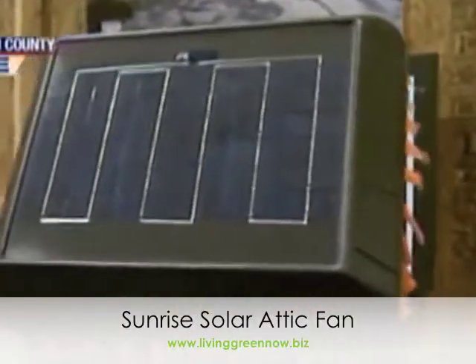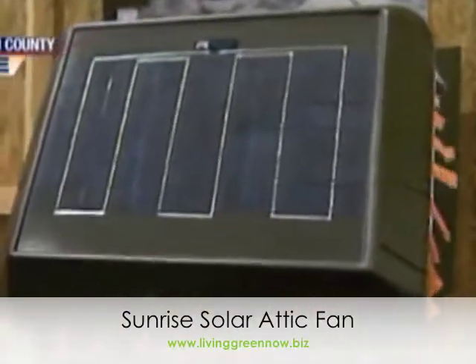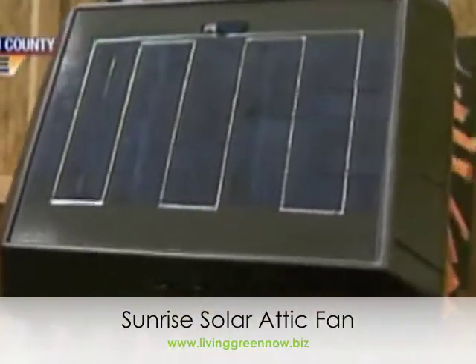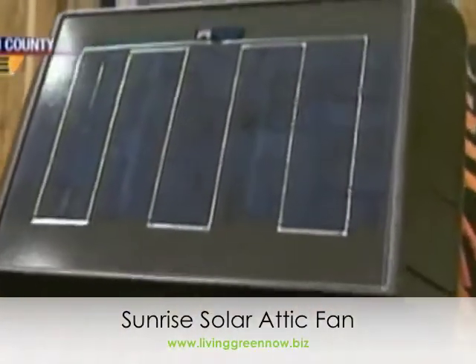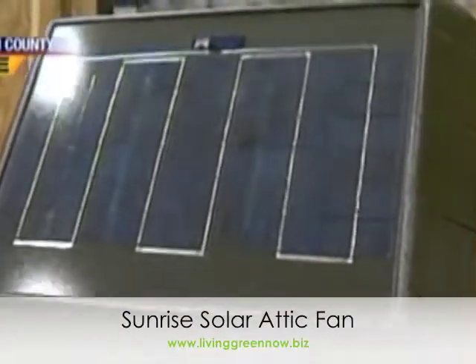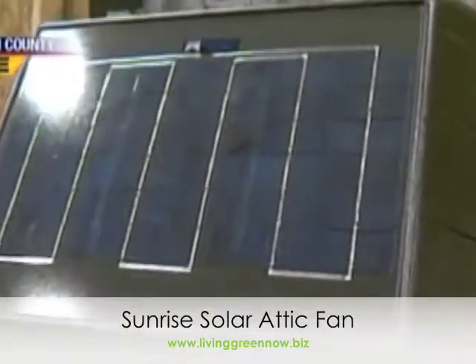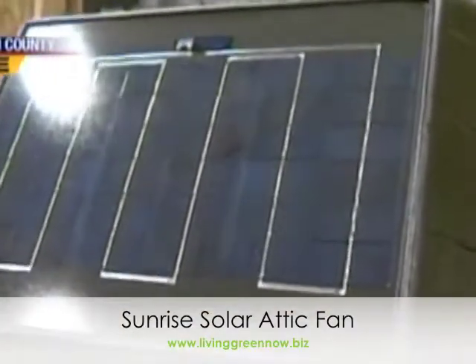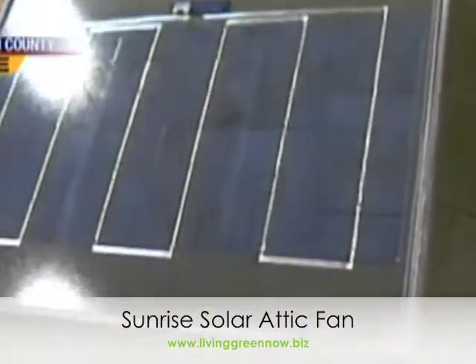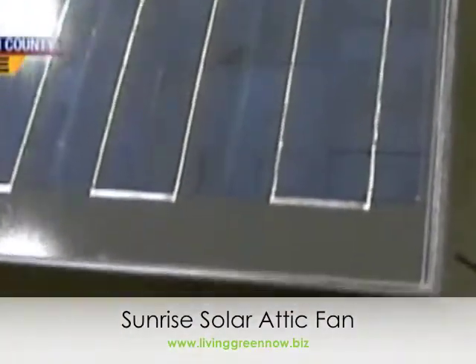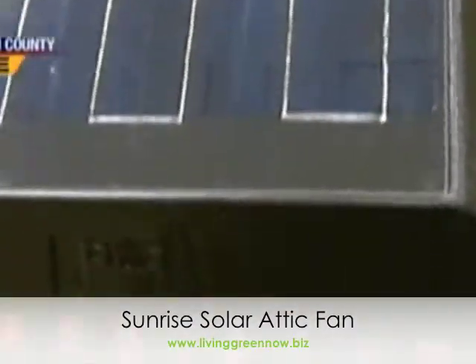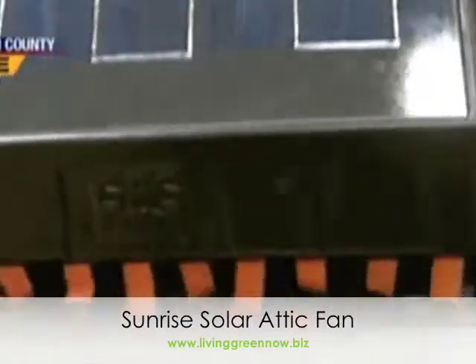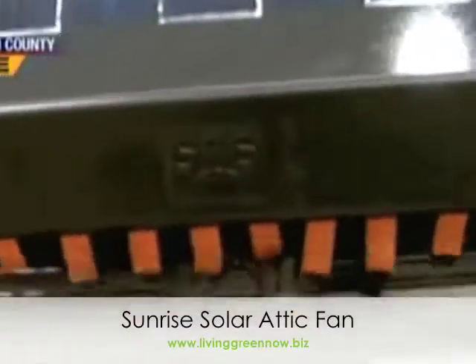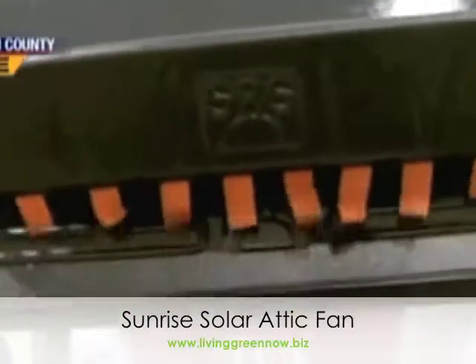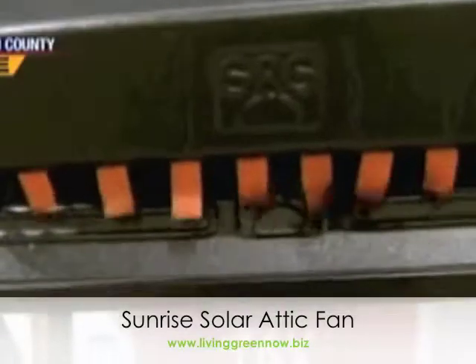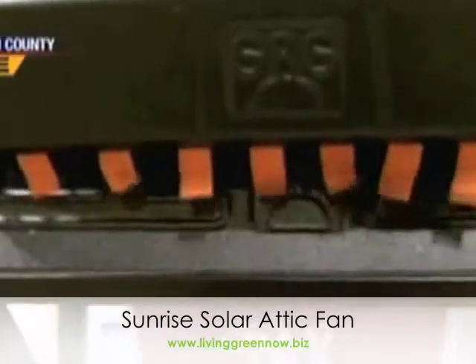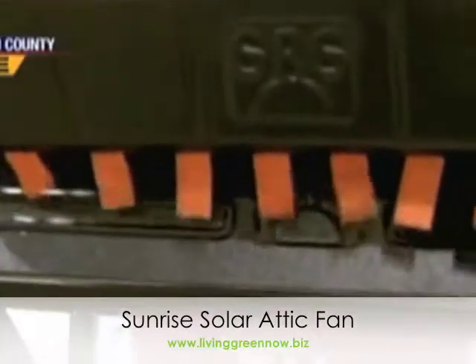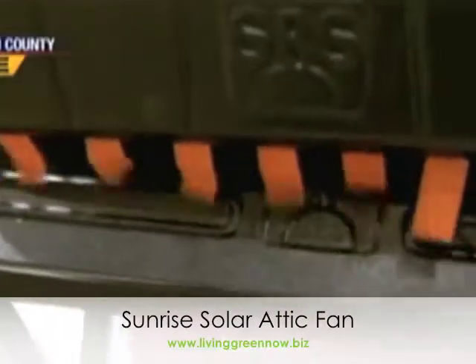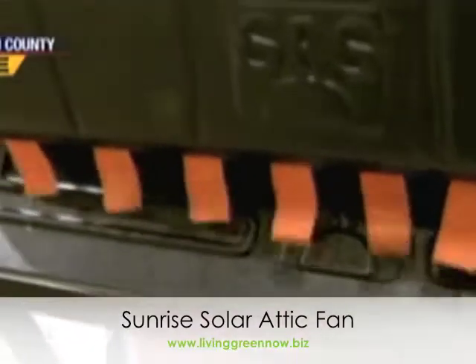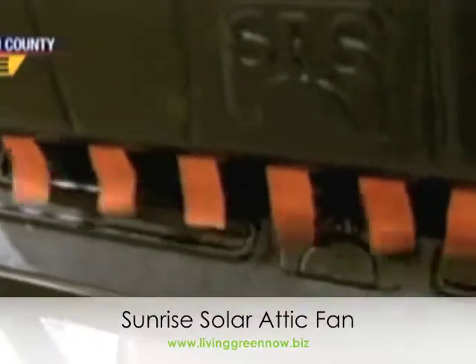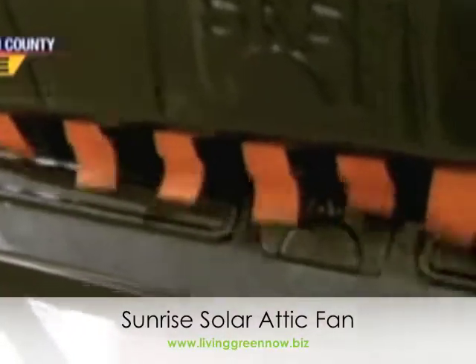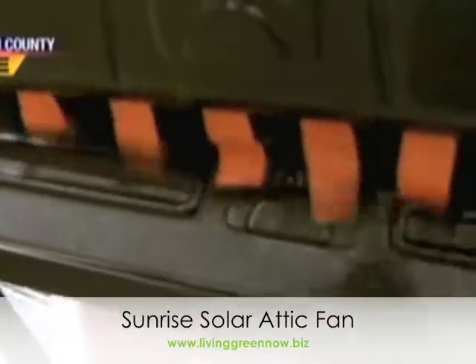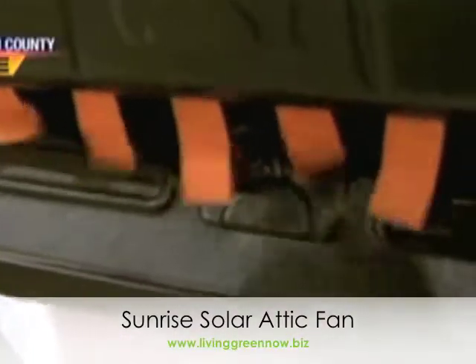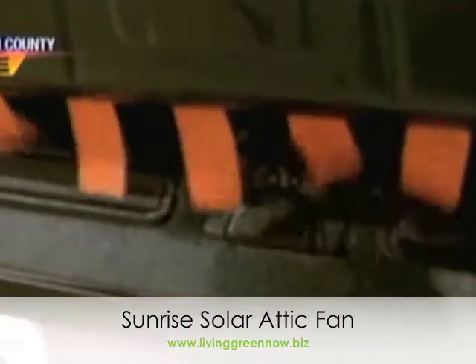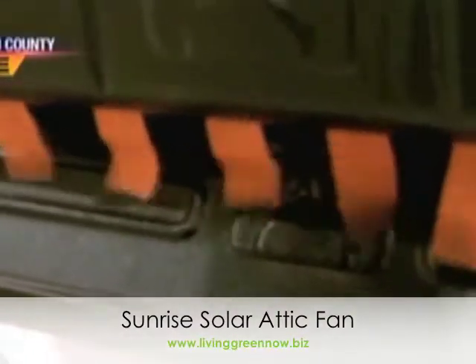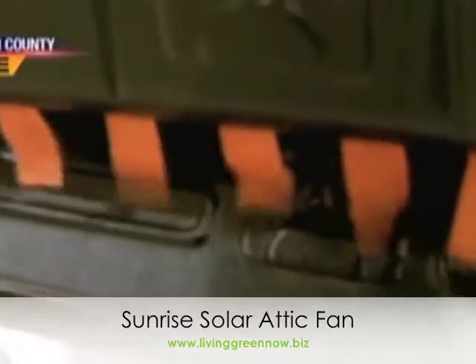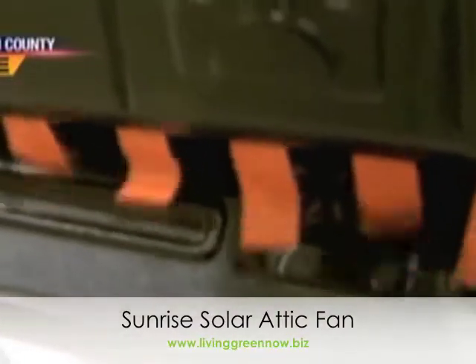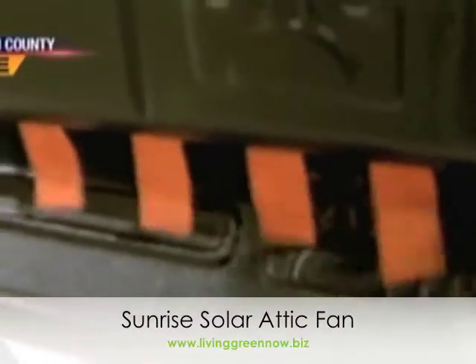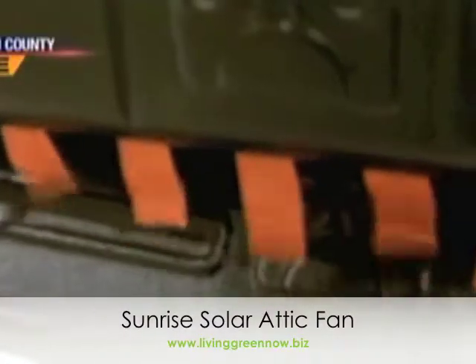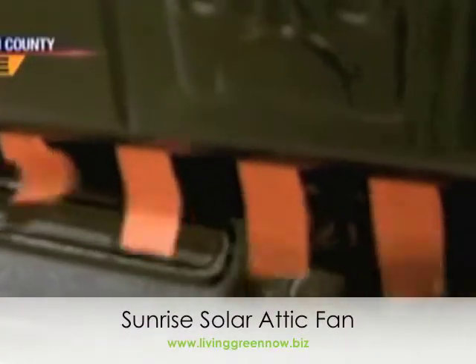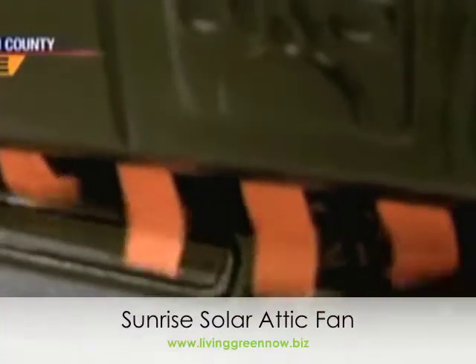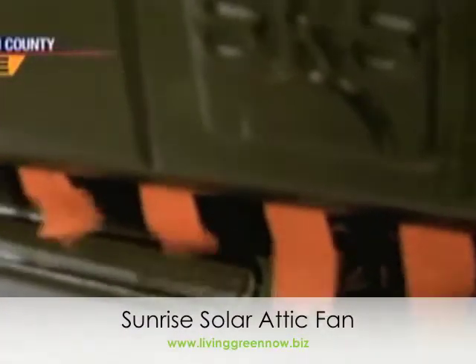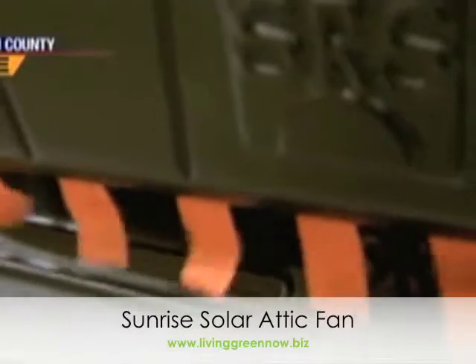And now this is not a major retrofit, is it? No, it is not. It's very easy to install. Probably can be done by a homeowner in about 45 minutes to an hour, or we can install it for them.